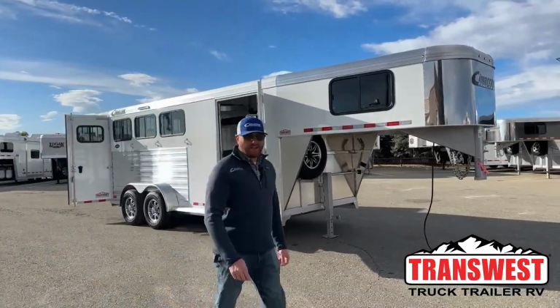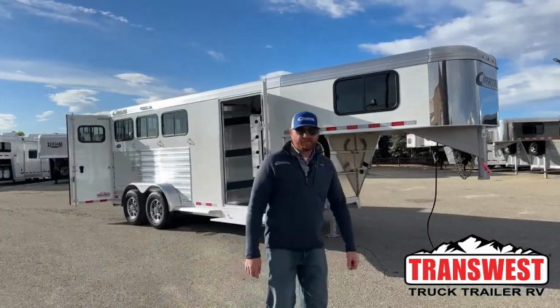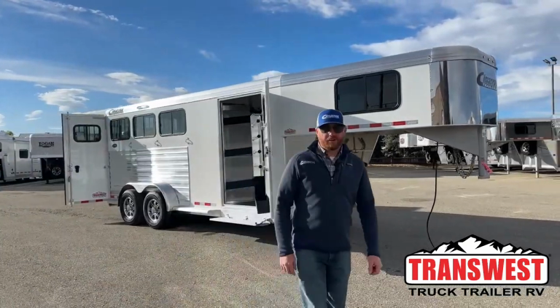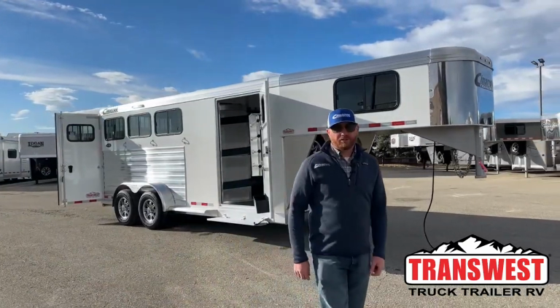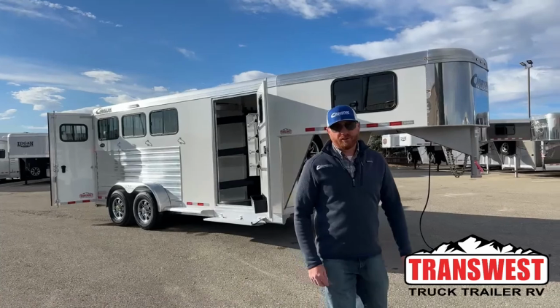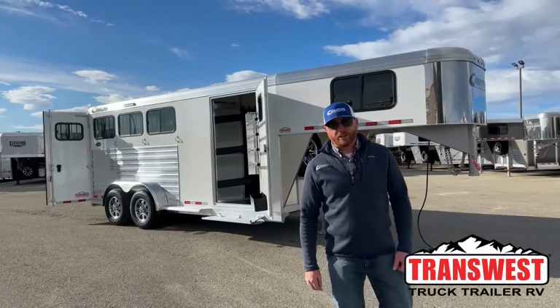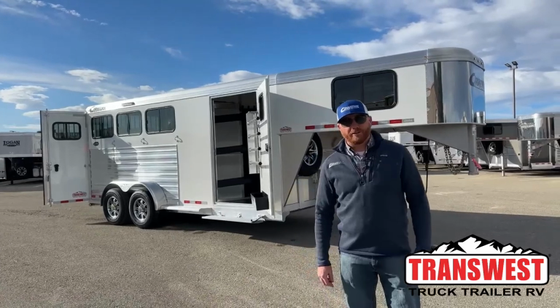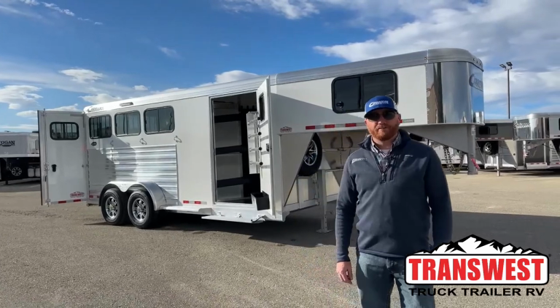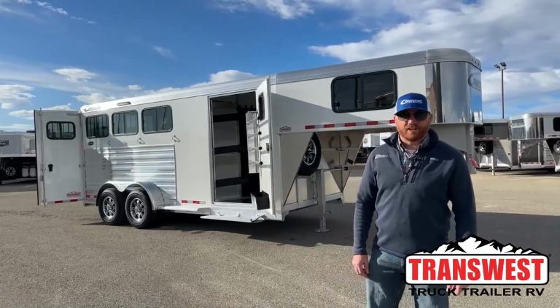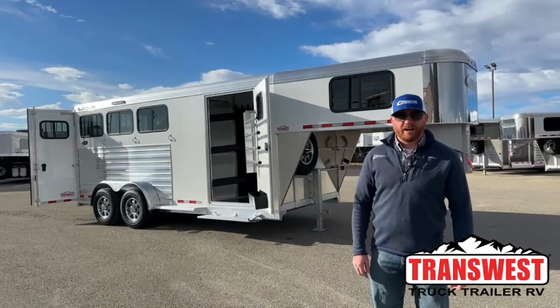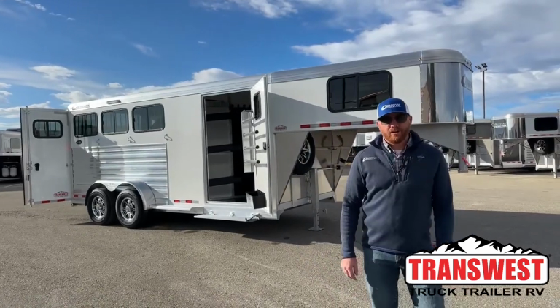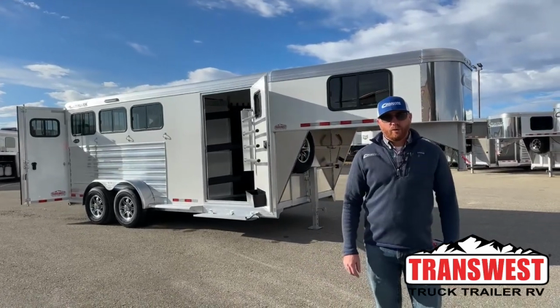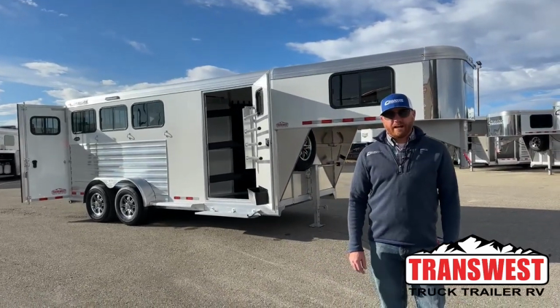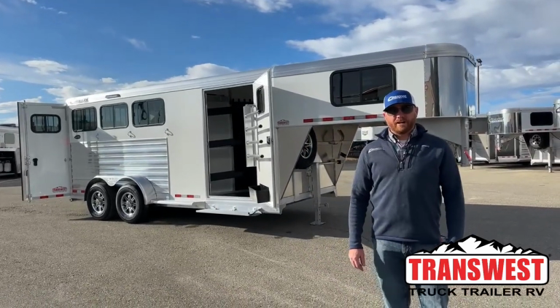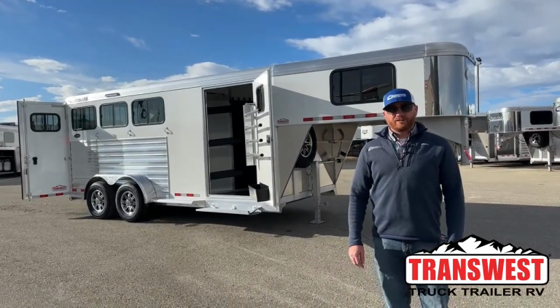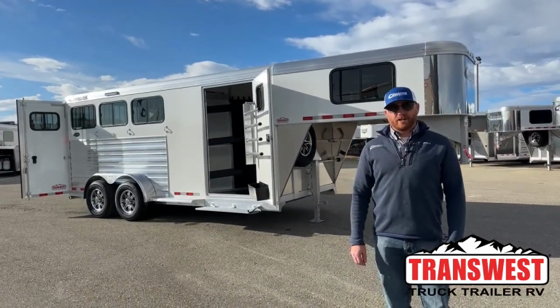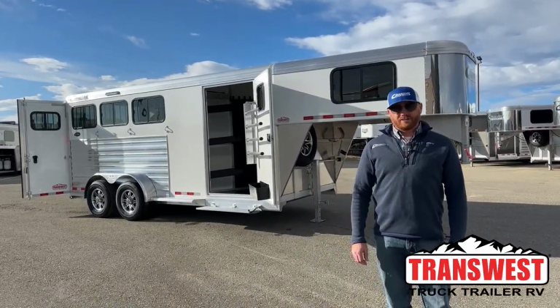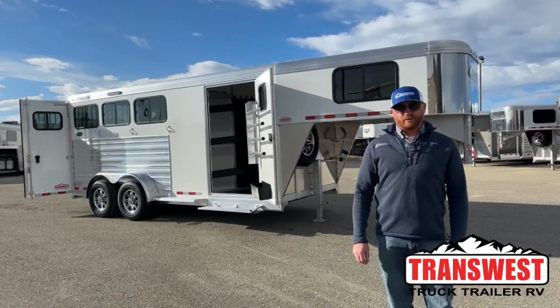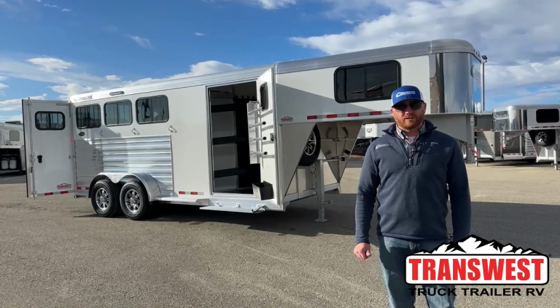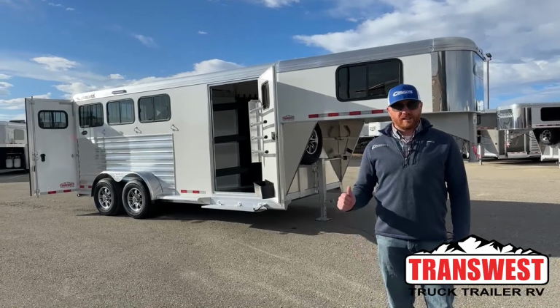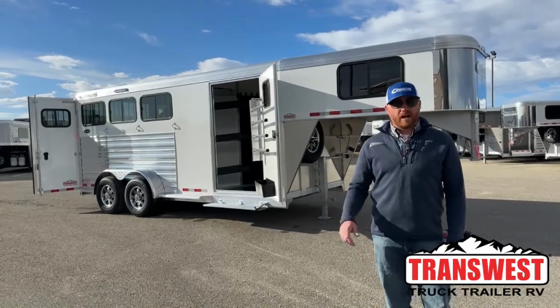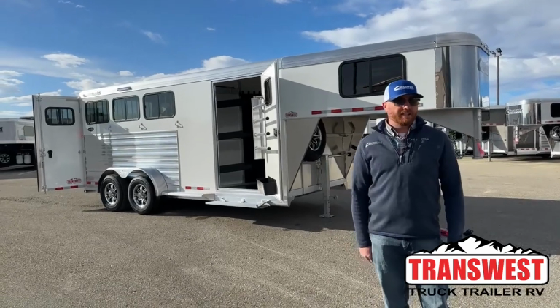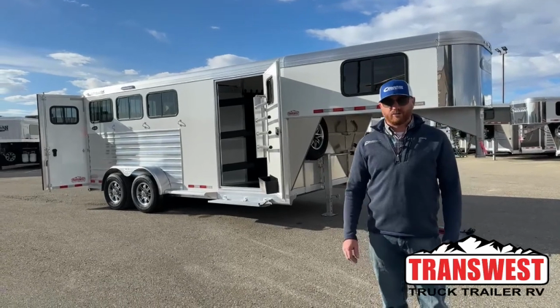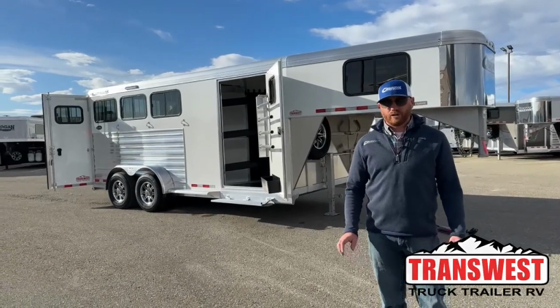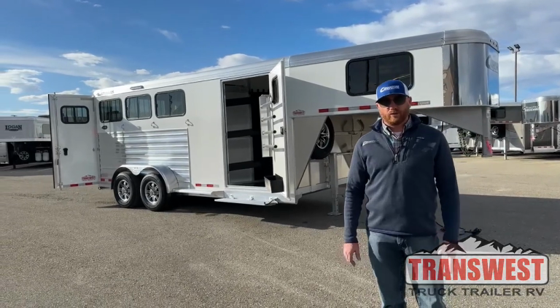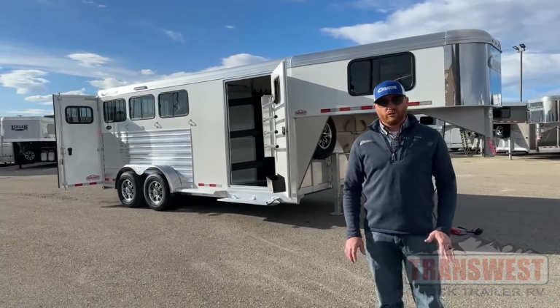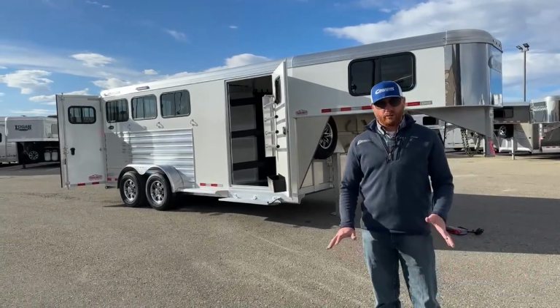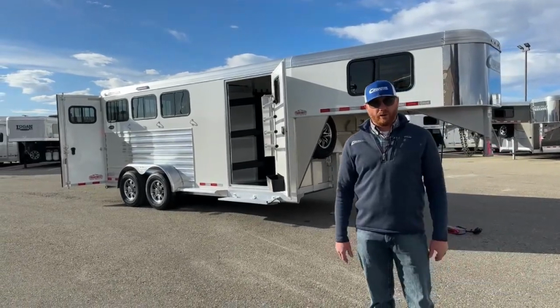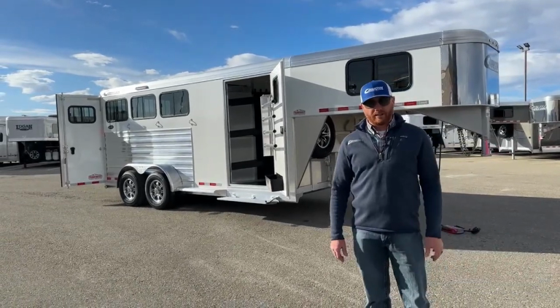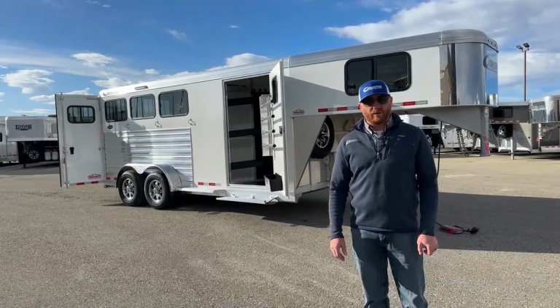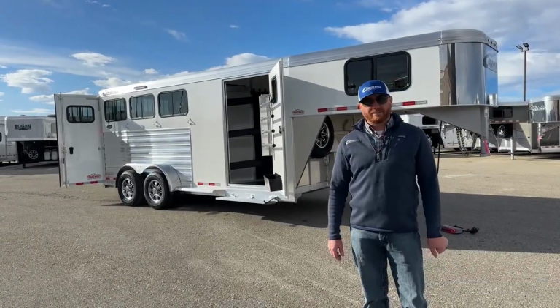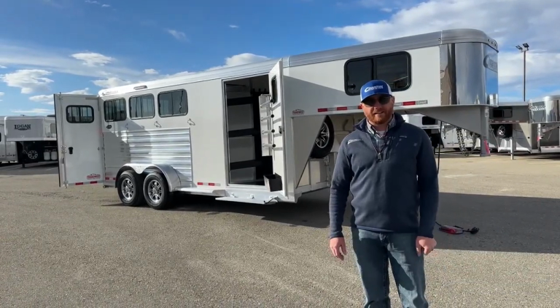Hi, I'm CJ Altenberg with TransWest Truck Trailer RV in Frederick, Colorado. We've got a brand new Cimarron Northstar 3-horse gooseneck behind me. This is a really cool, really well-equipped trailer that we have sitting here.